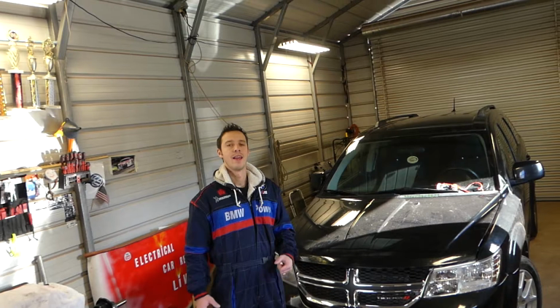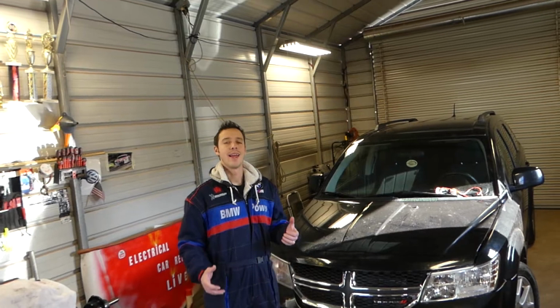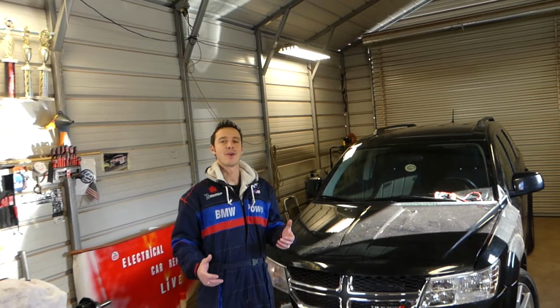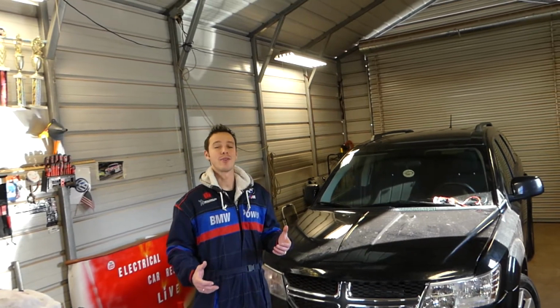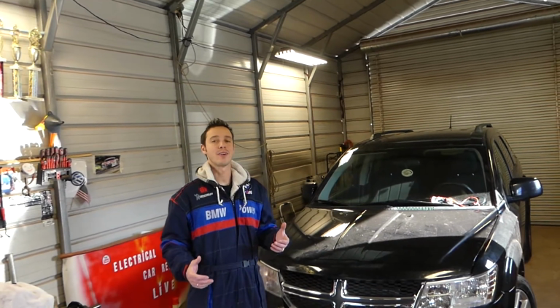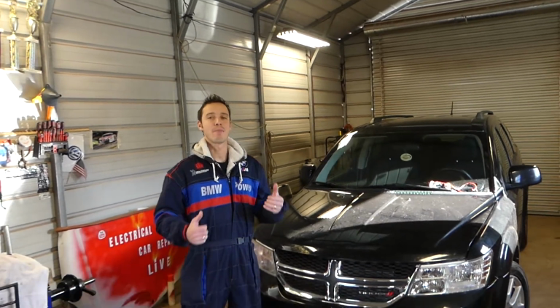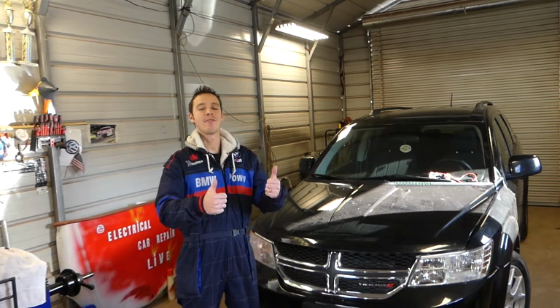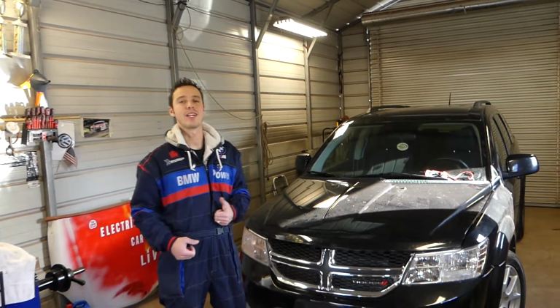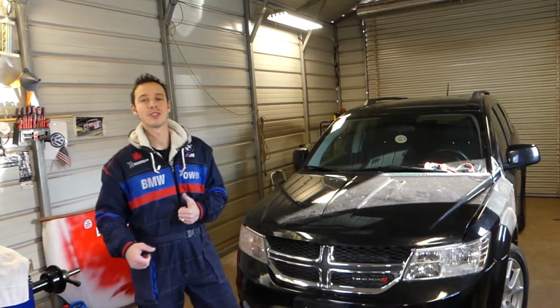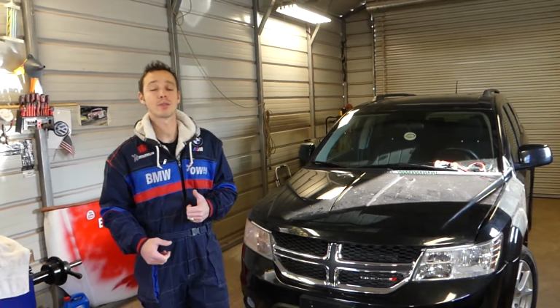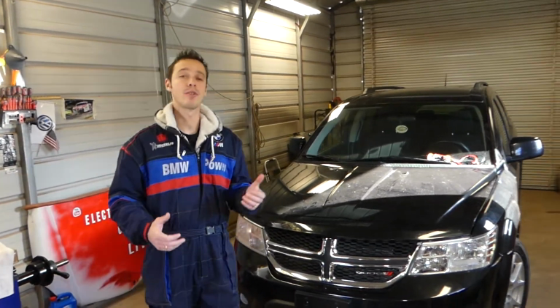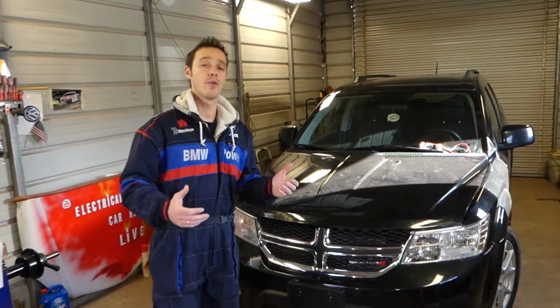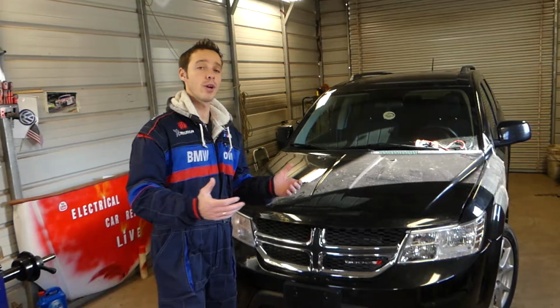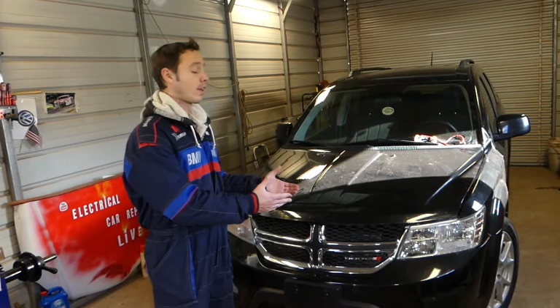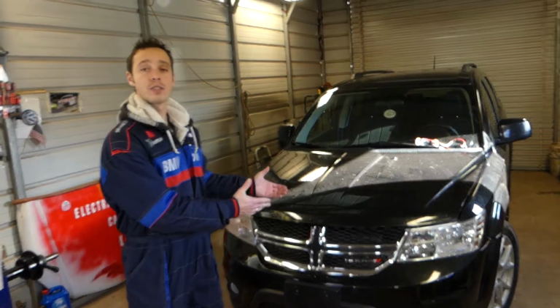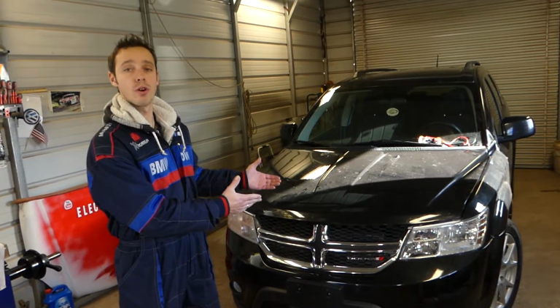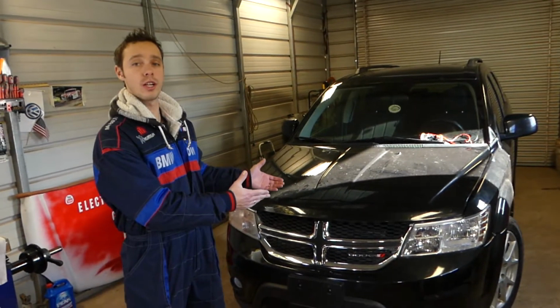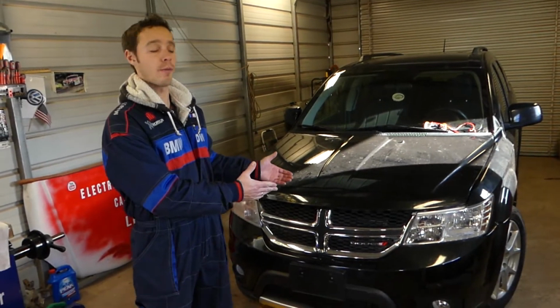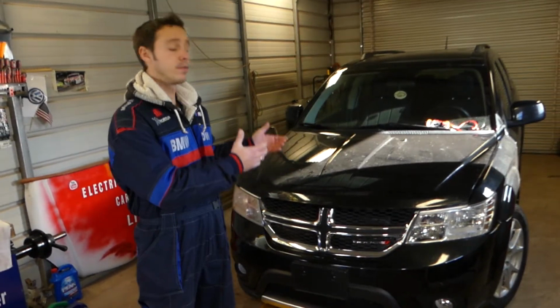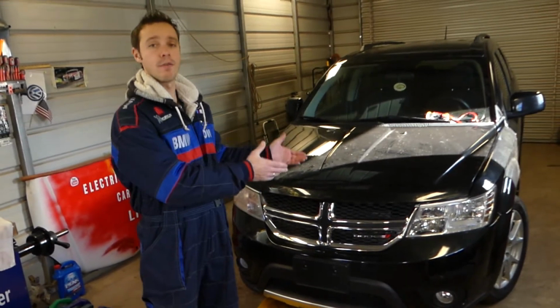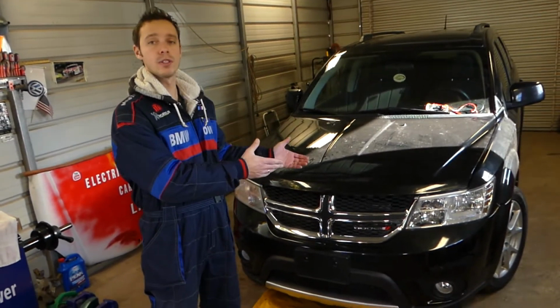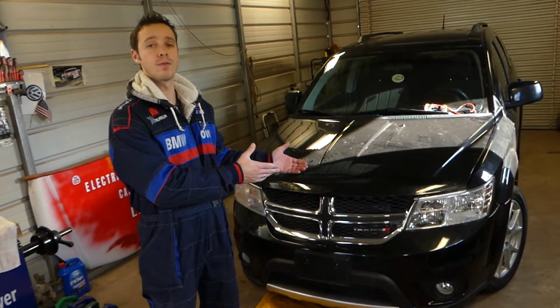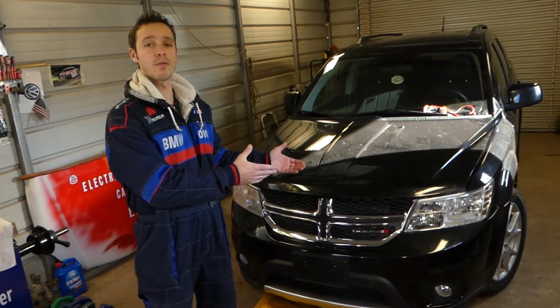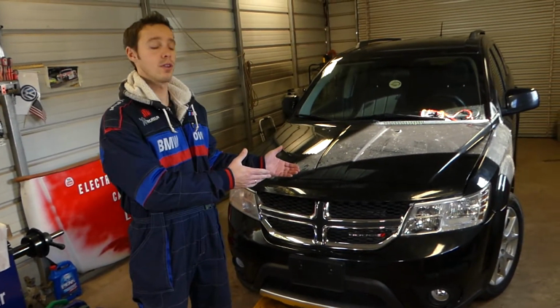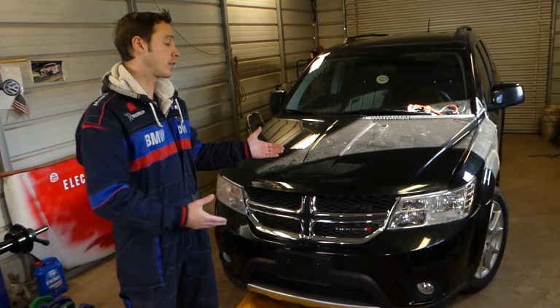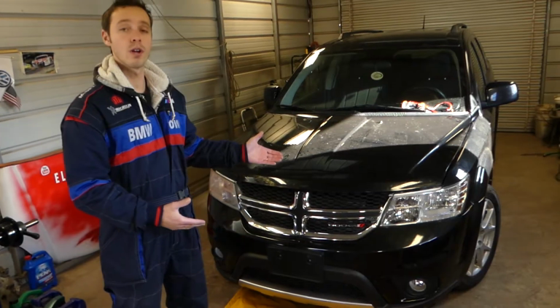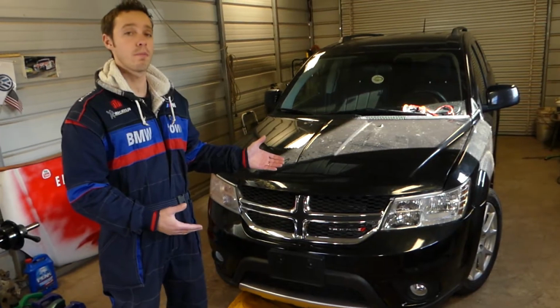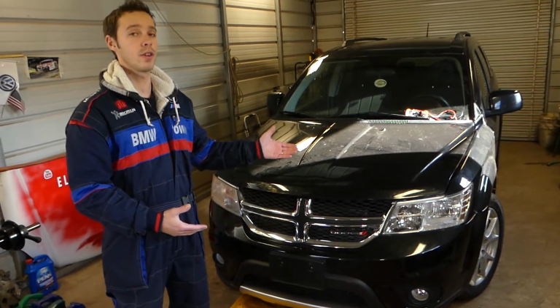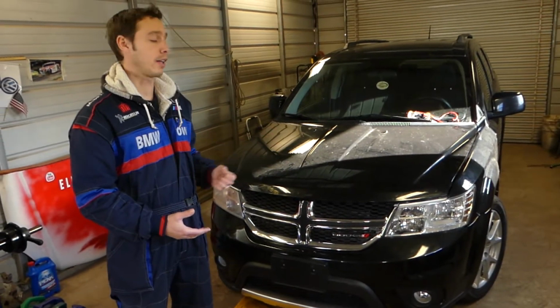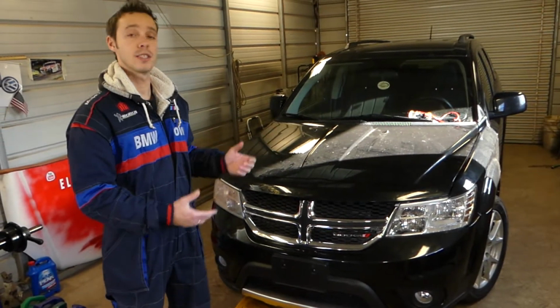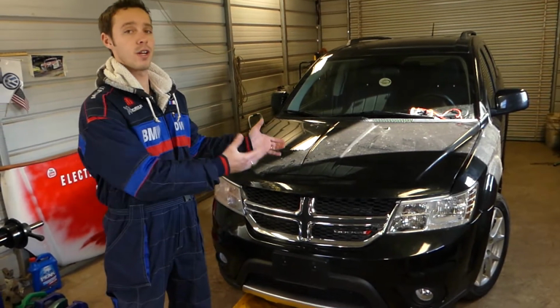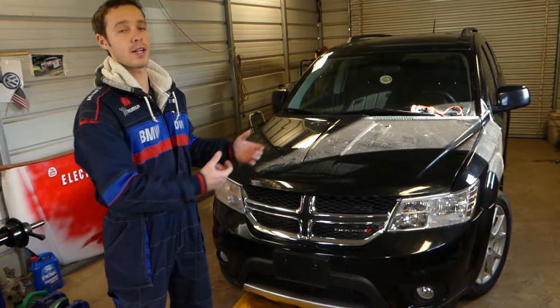Hey guys, welcome back to Electrical Car Repair Live. Thank you guys for watching and subscribing to the channel. We'll be working today on a Dodge Journey. This same vehicle is known as Fiat Fremont in the rest of the world depending on the market — the same vehicle practically.